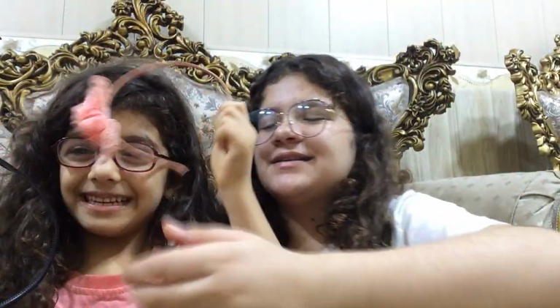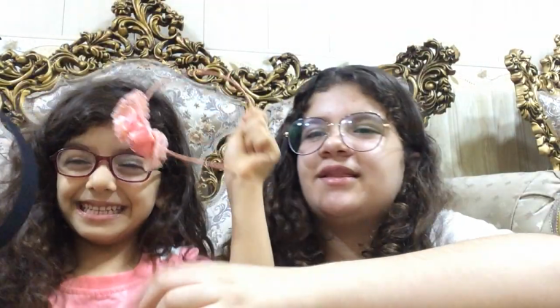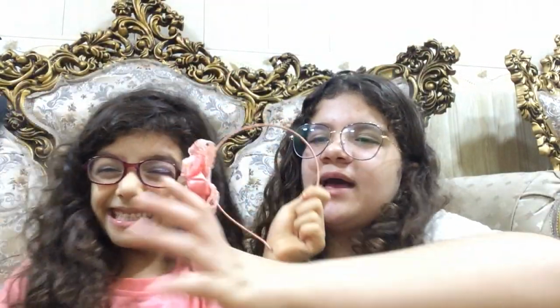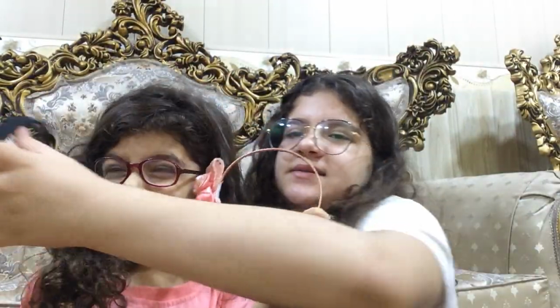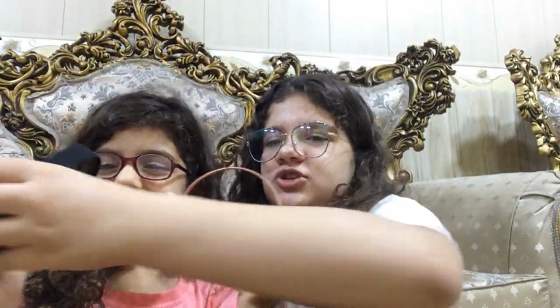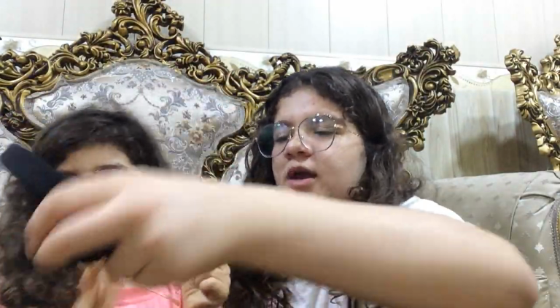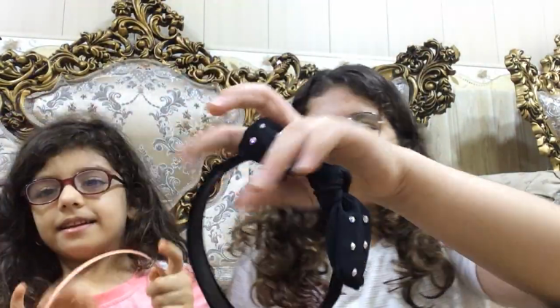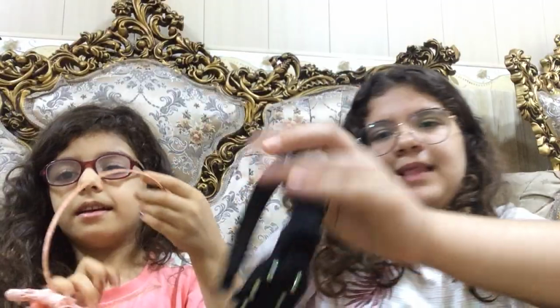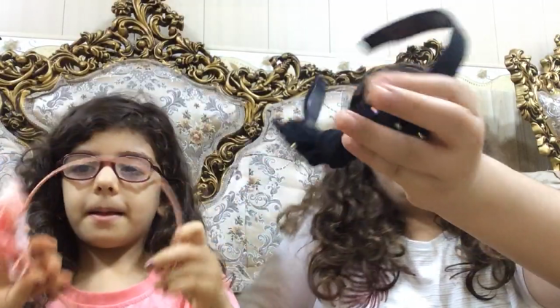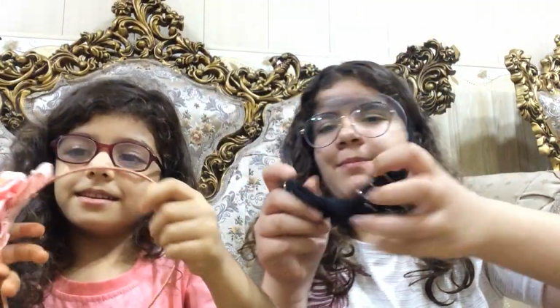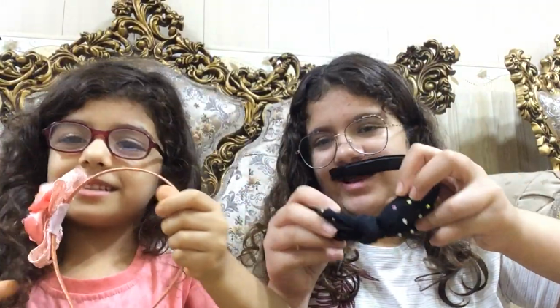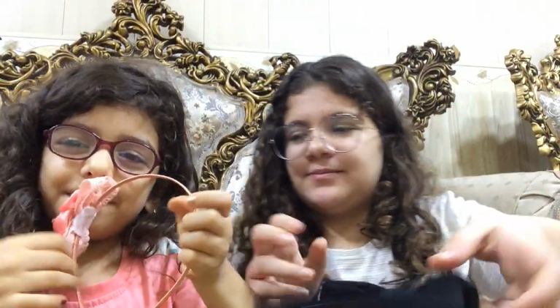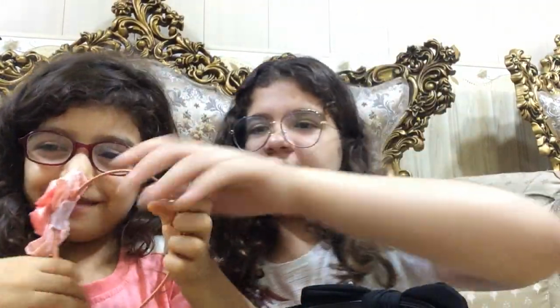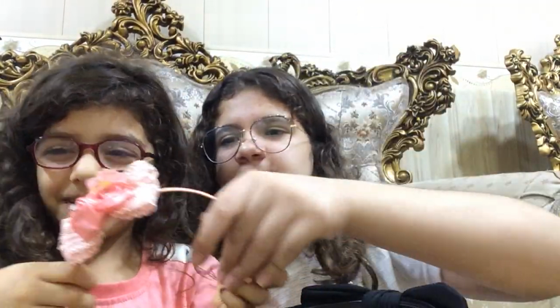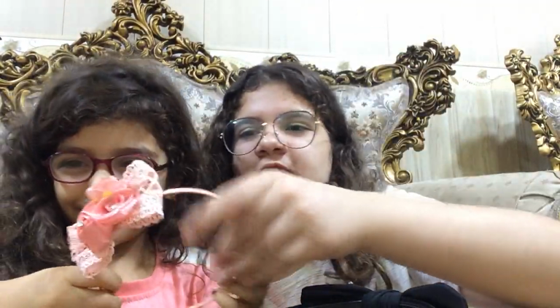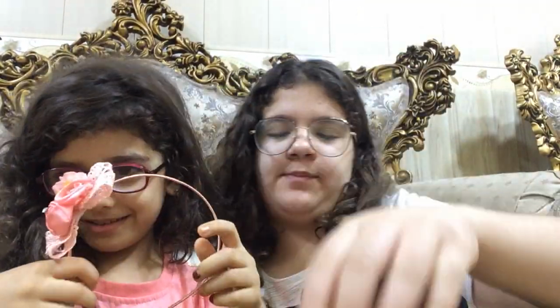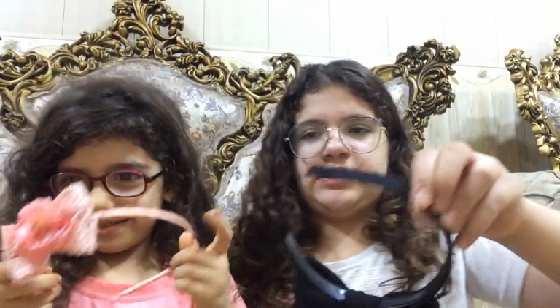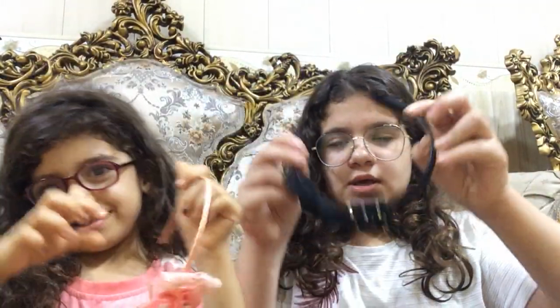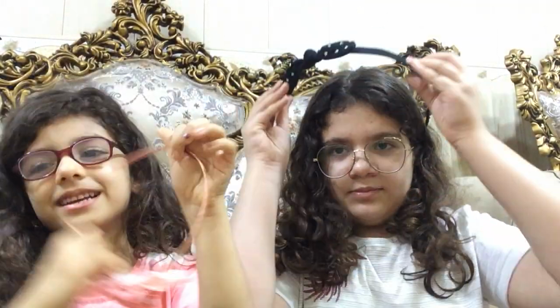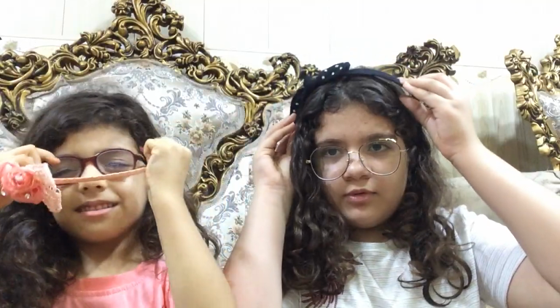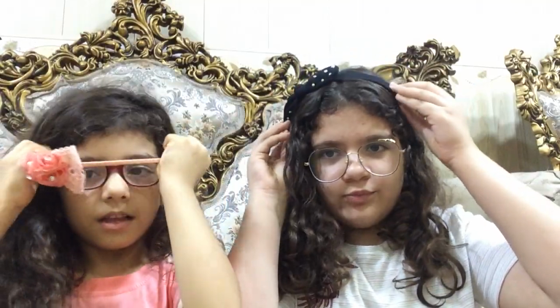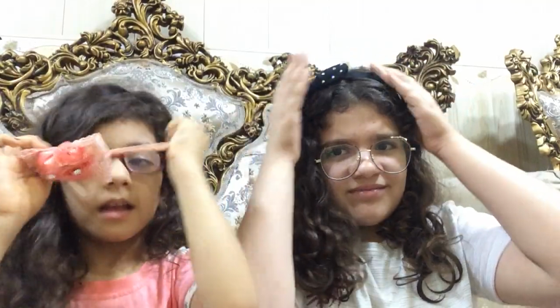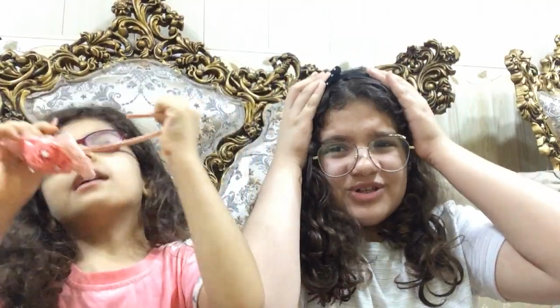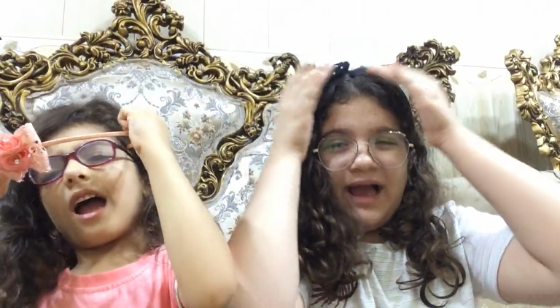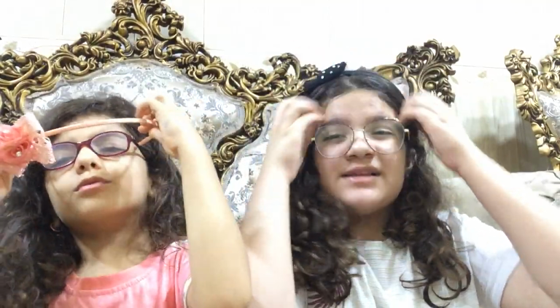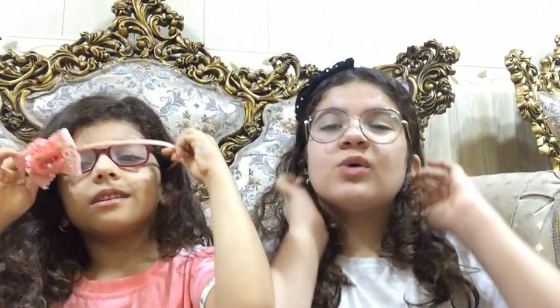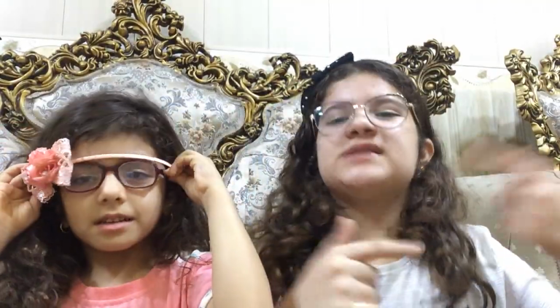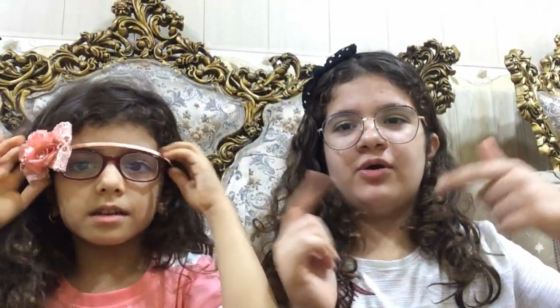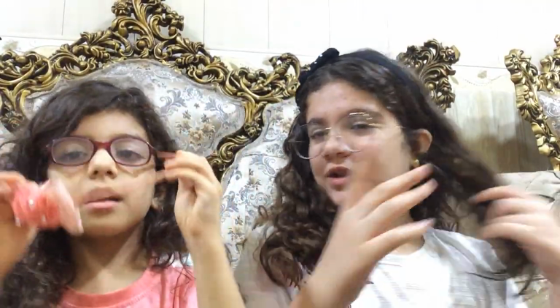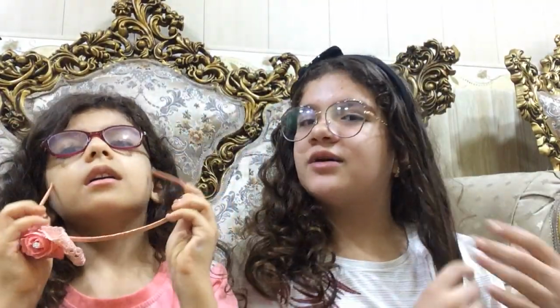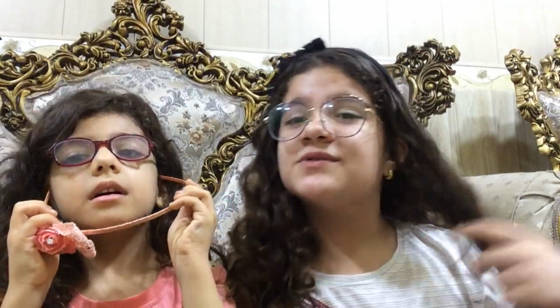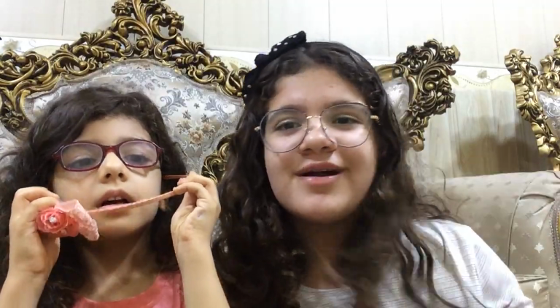We got these two headbands. This is the black one for my black dress. Here's the pink one for my pink dress. I'm going to put it on. Comment down below if you like our stuff so far.